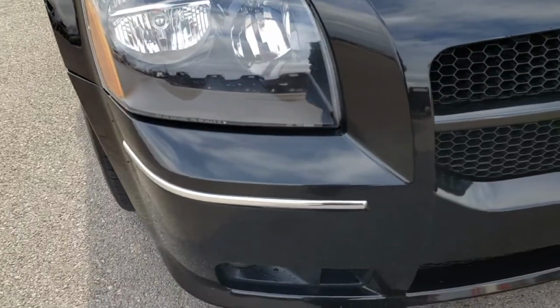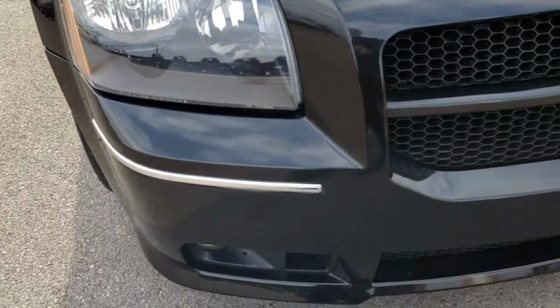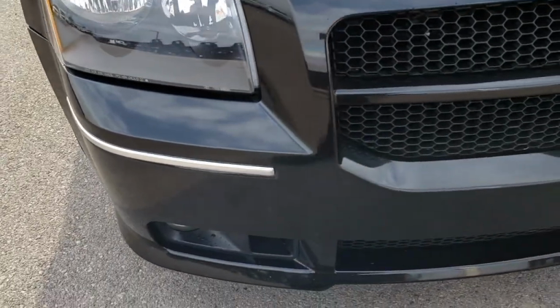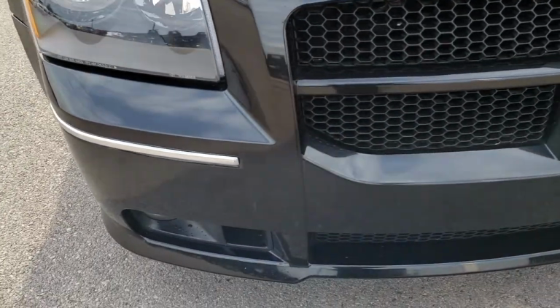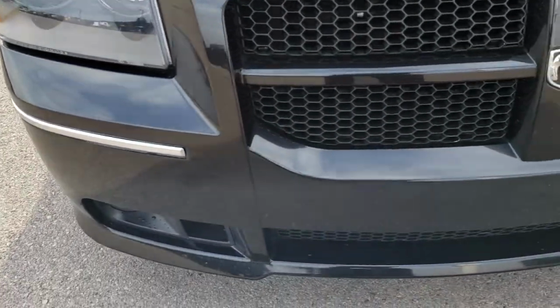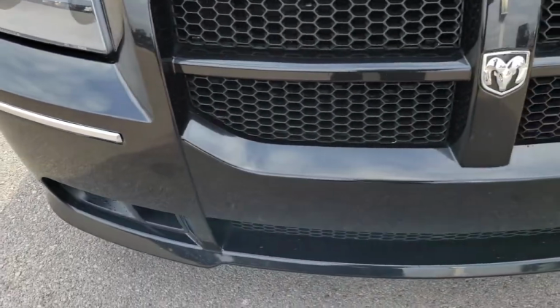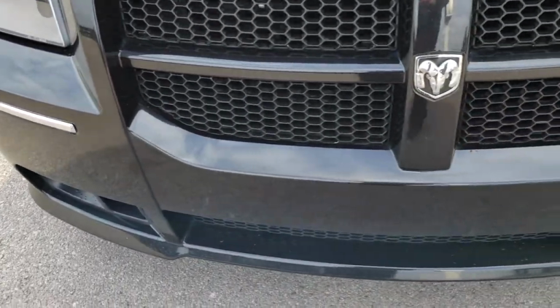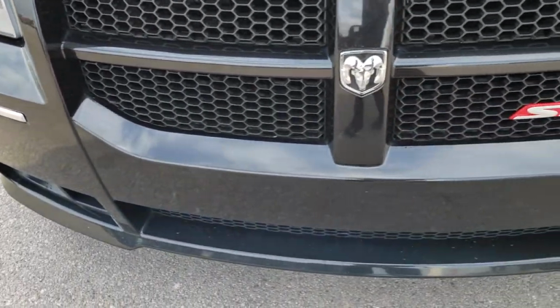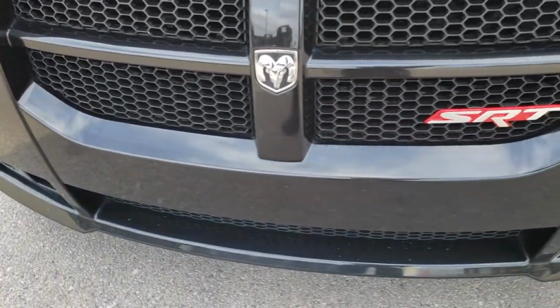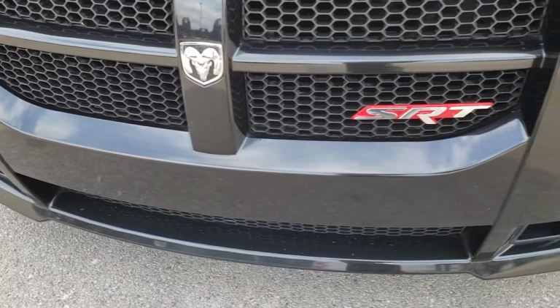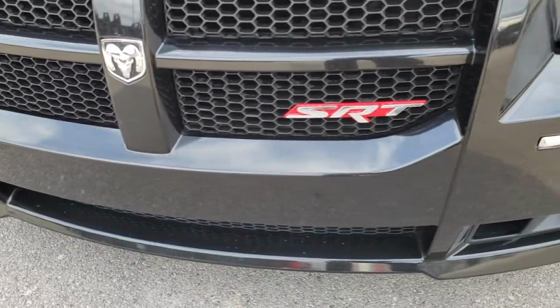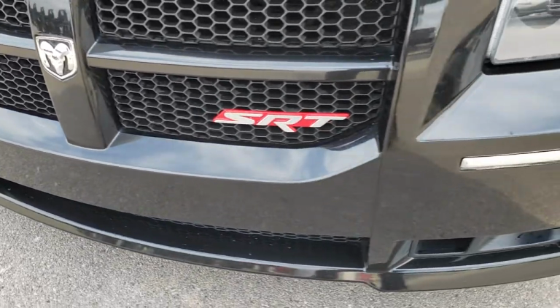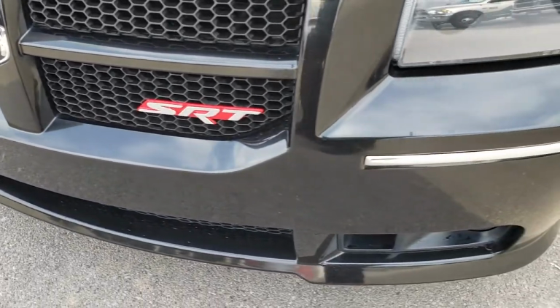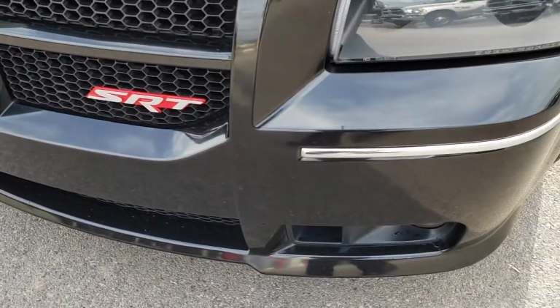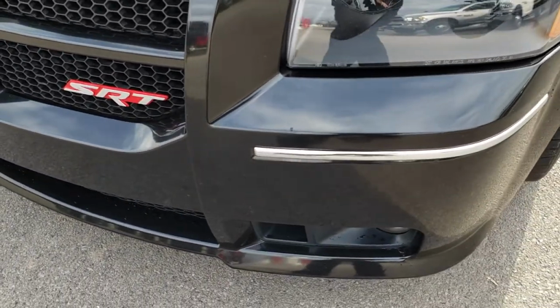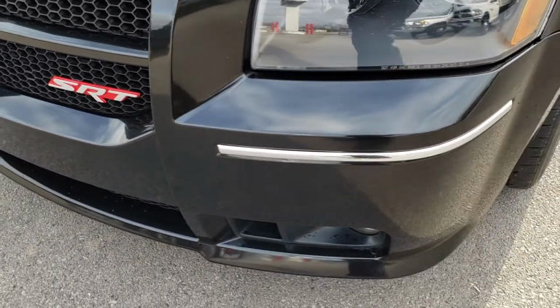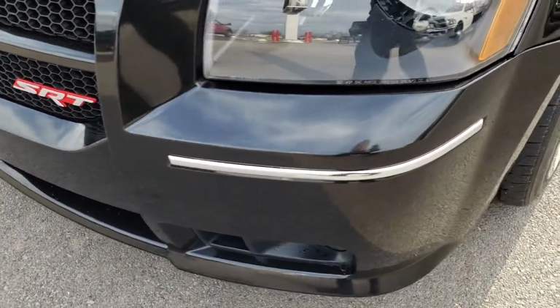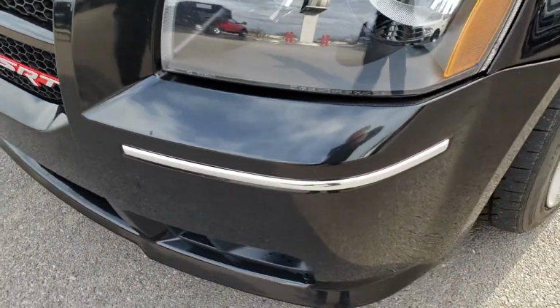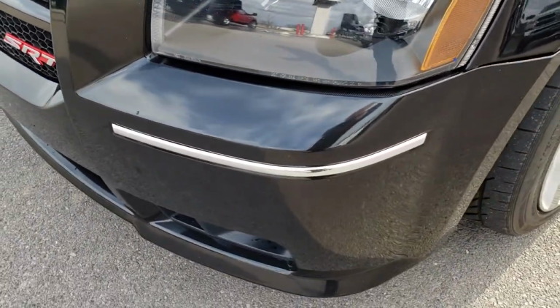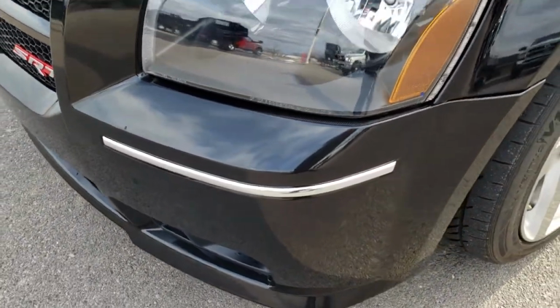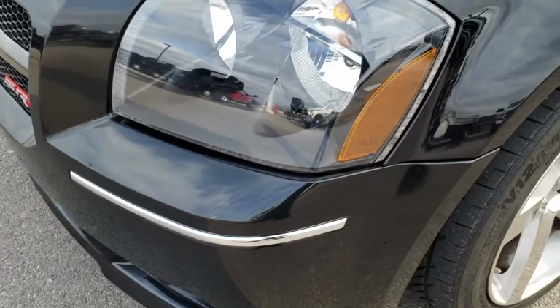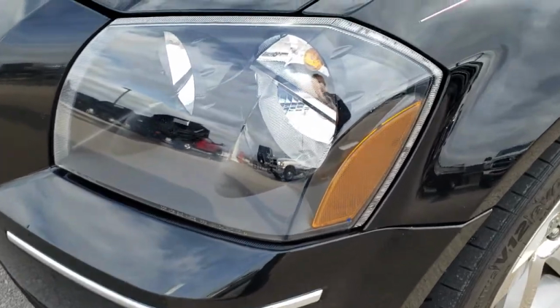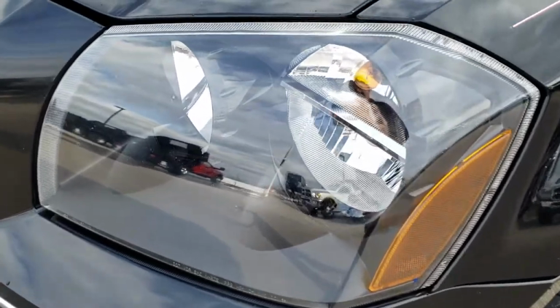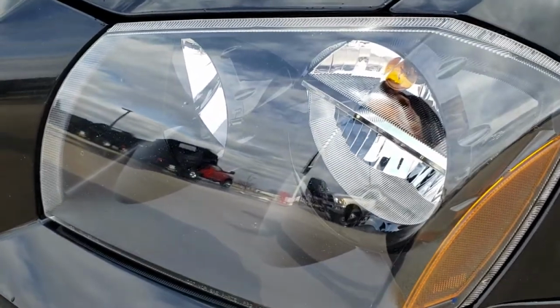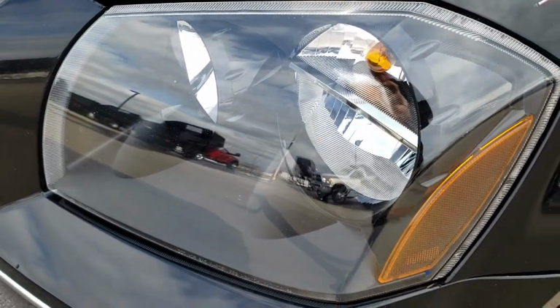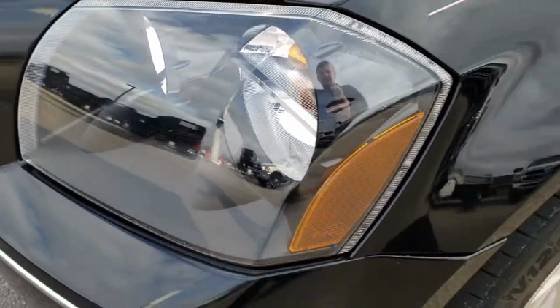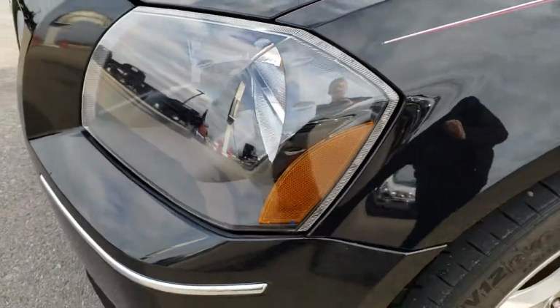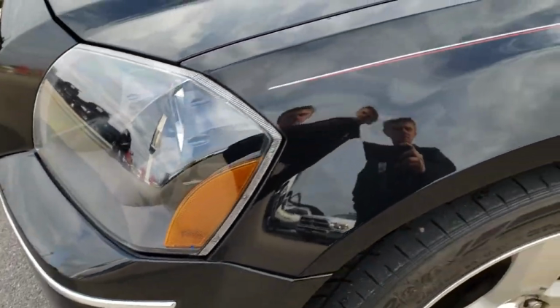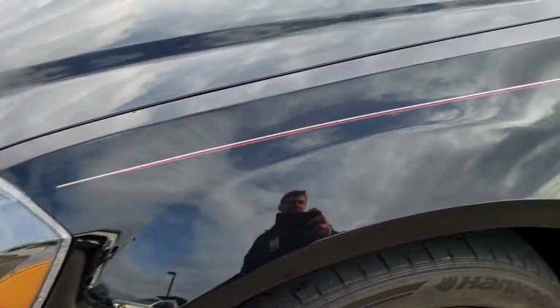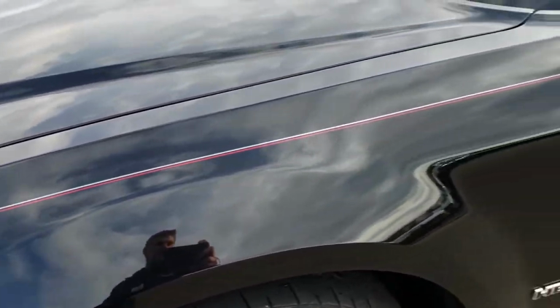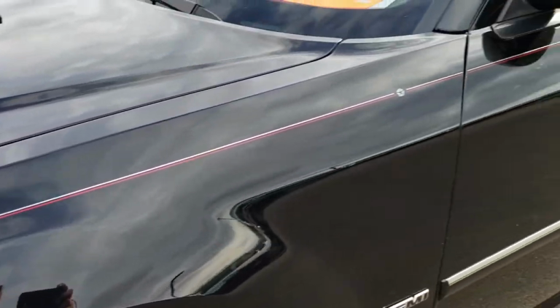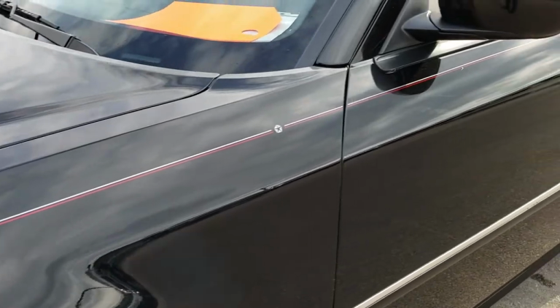From this HD video, you will be able to tell that this car is extremely clean all the way around. No dents, dings, or cracks on that front bumper. Those headlights are nice and clear. Brilliant black crystal is the color.